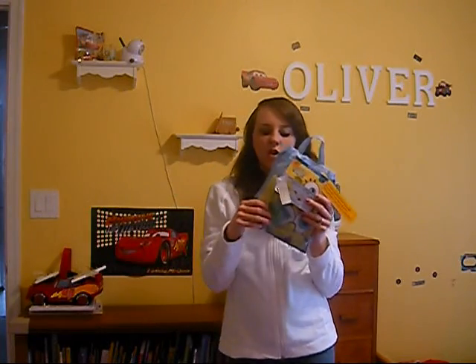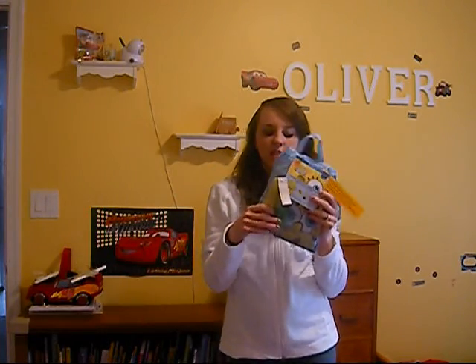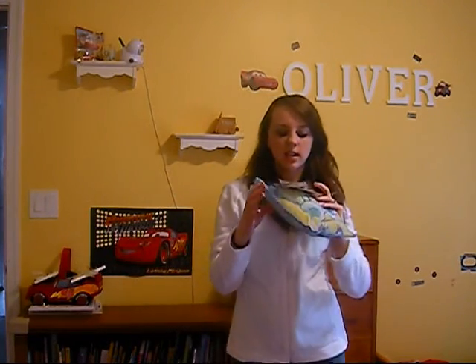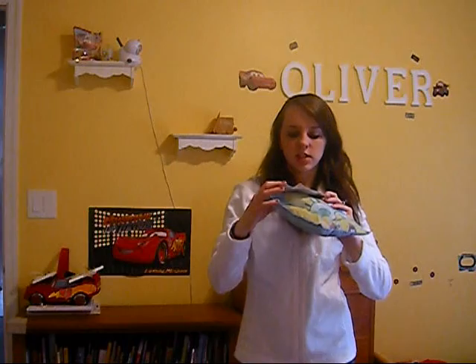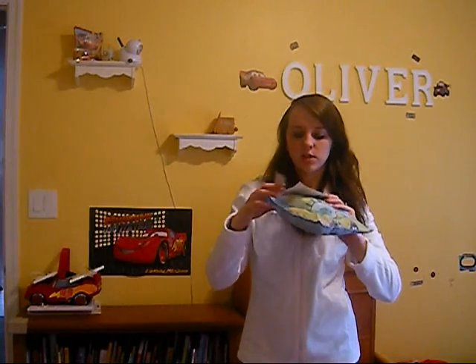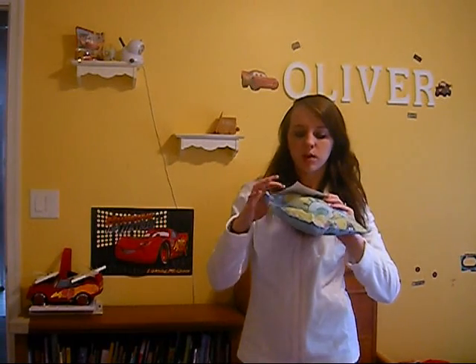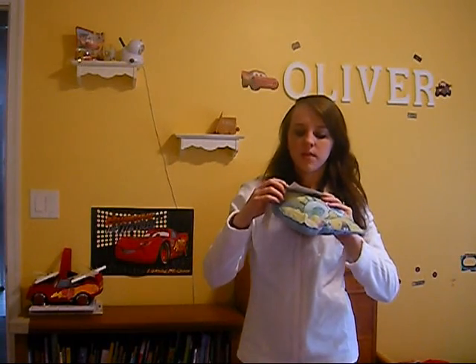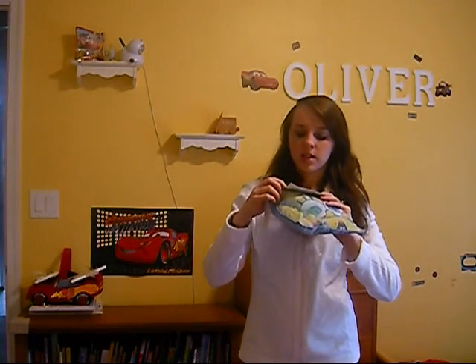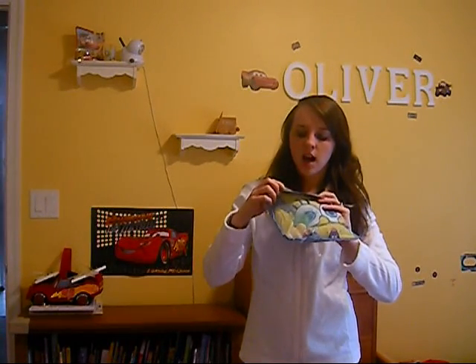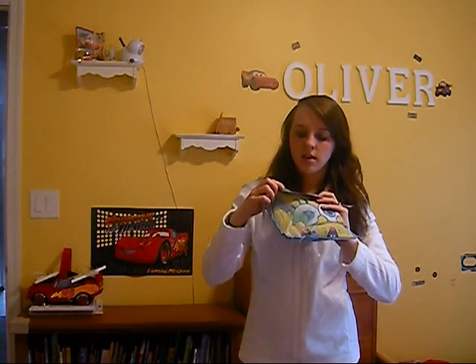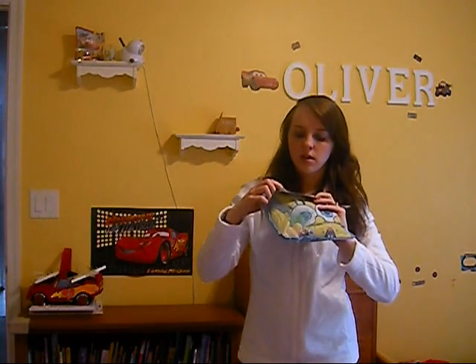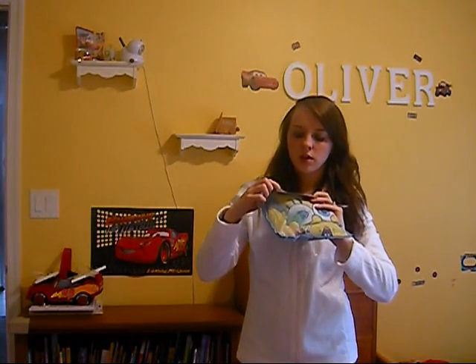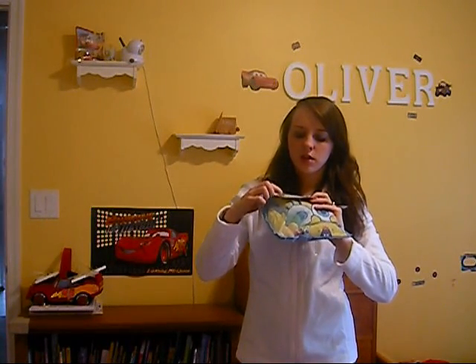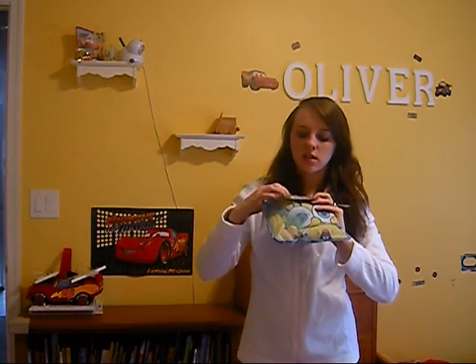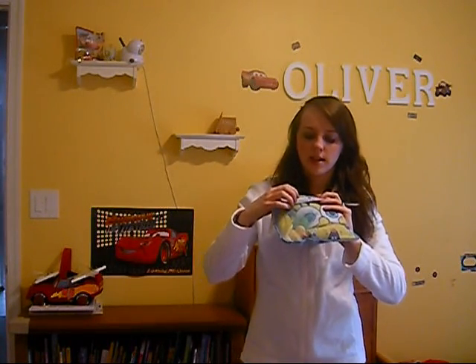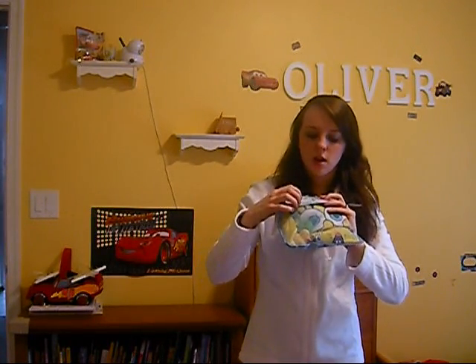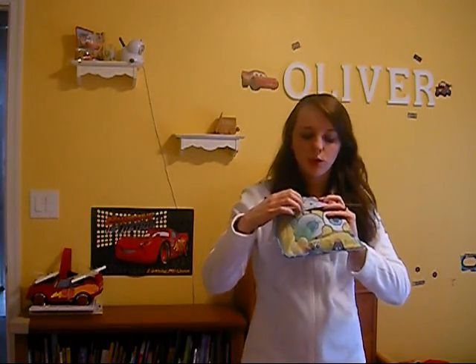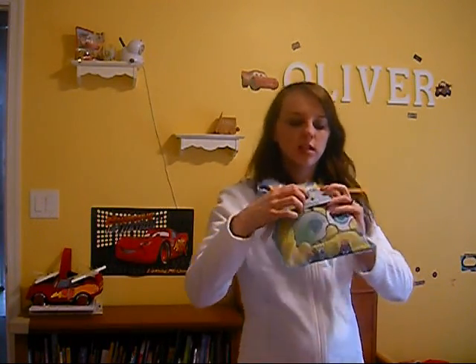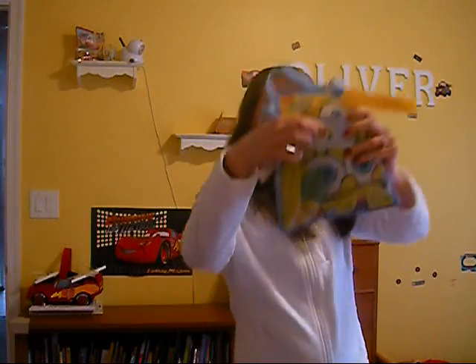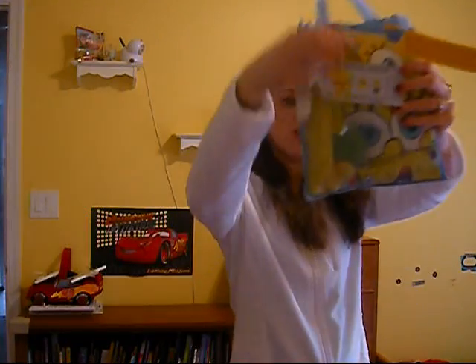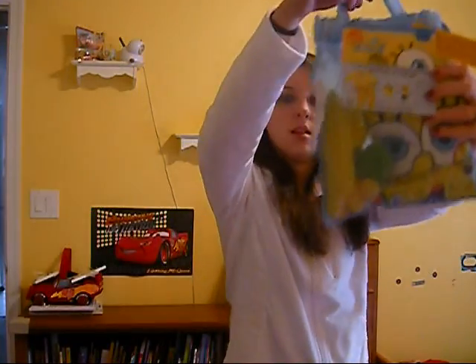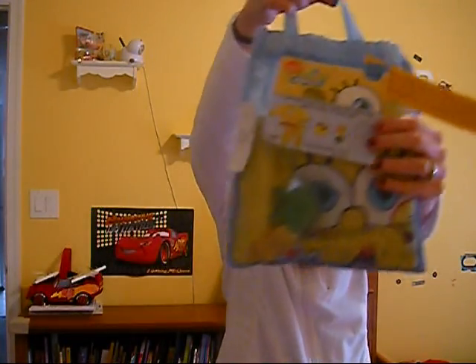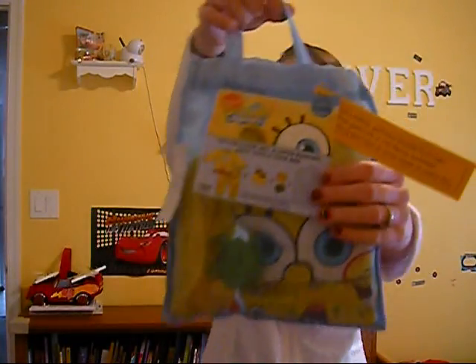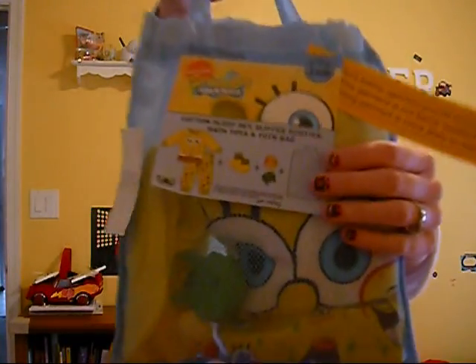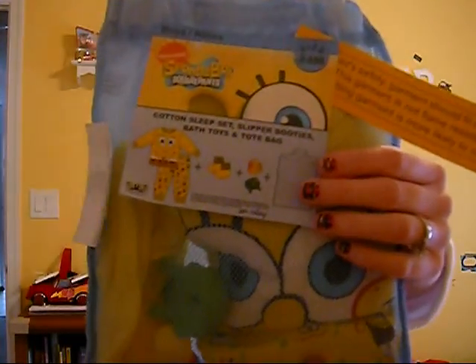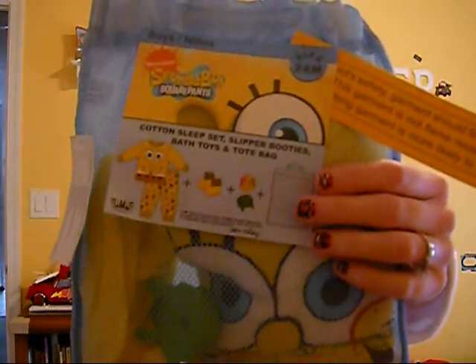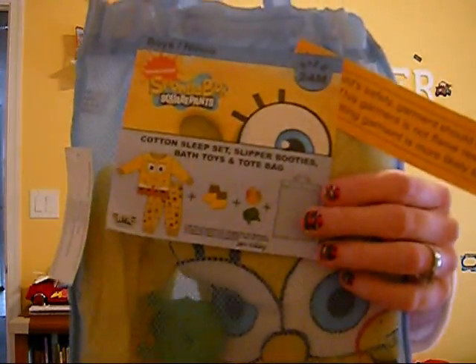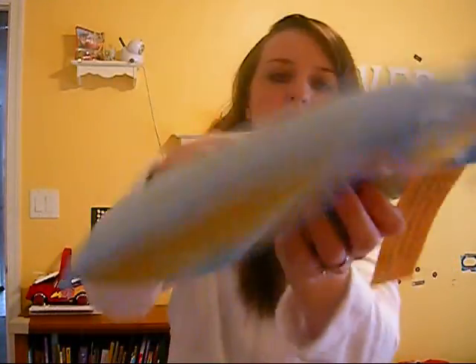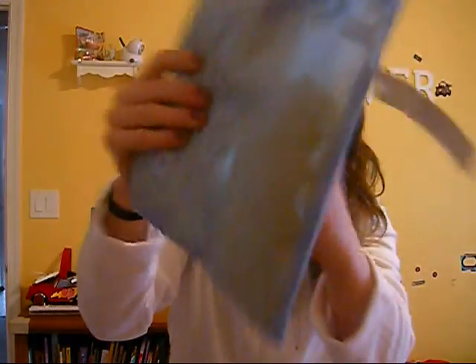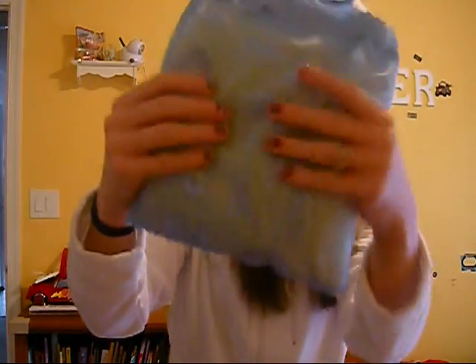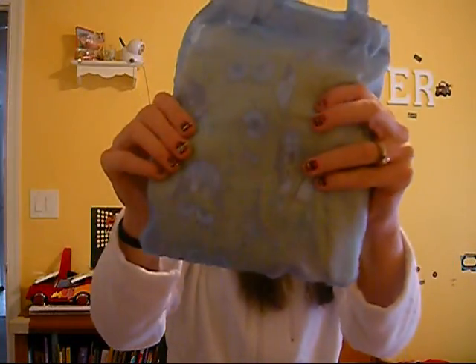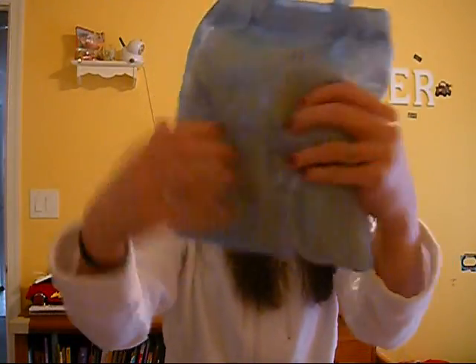My daughter had a set like these. These are Spongebob ones. It's a cotton long-sleeve shirt, long-sleeve pants, booties, bath toys, and the bag. You can kind of see it through there.